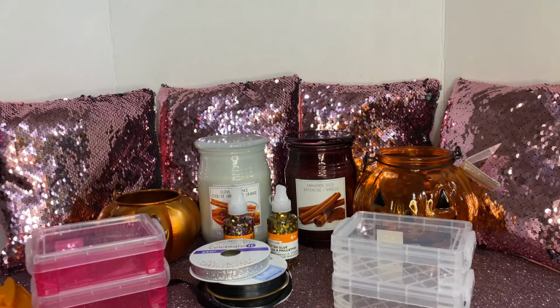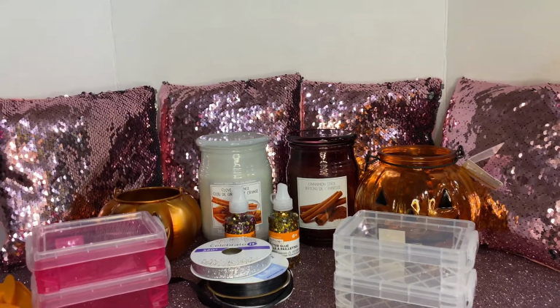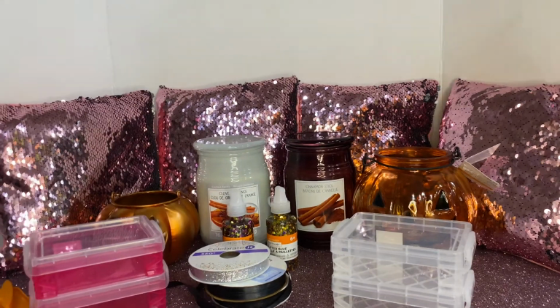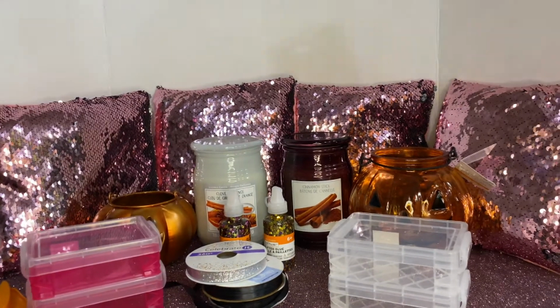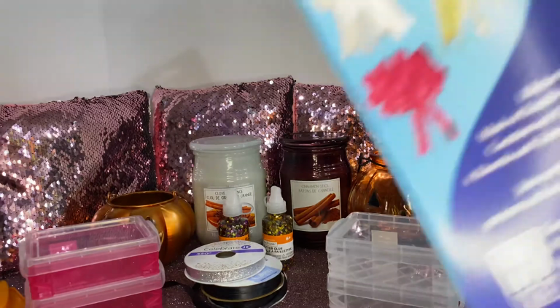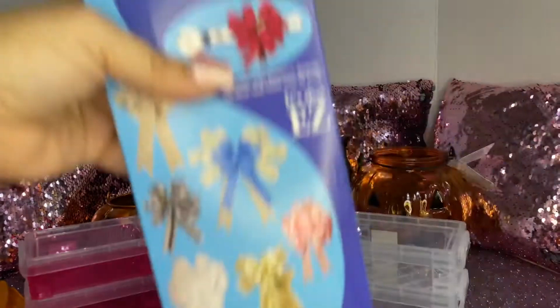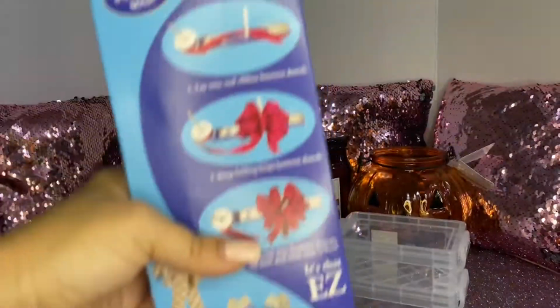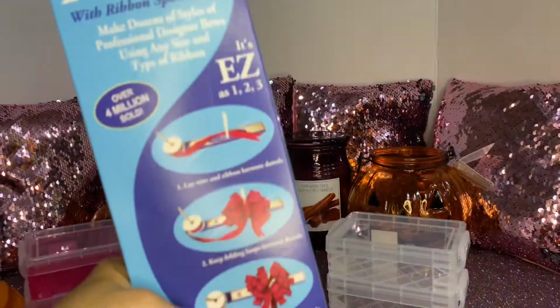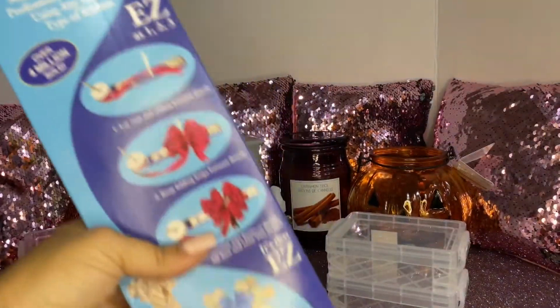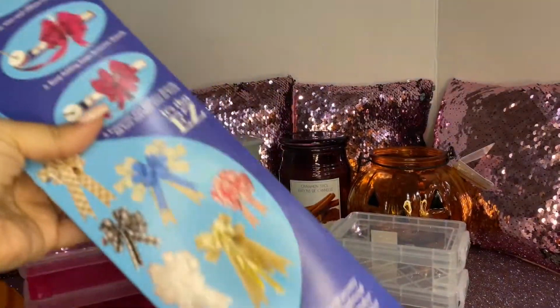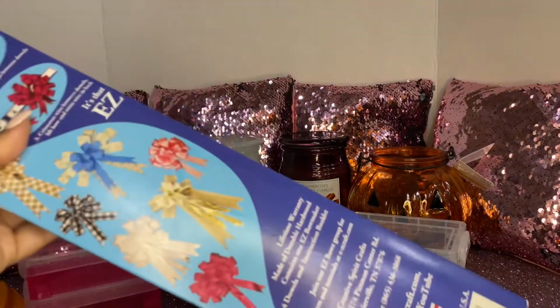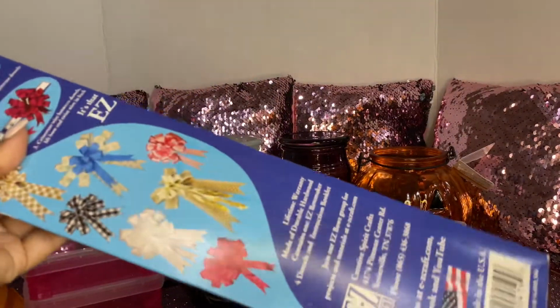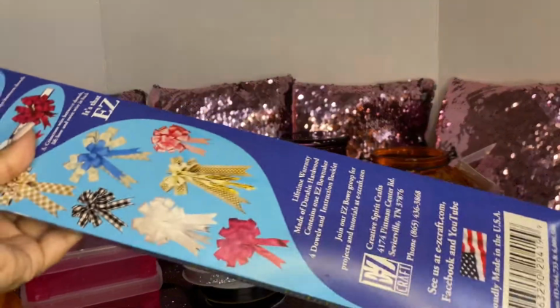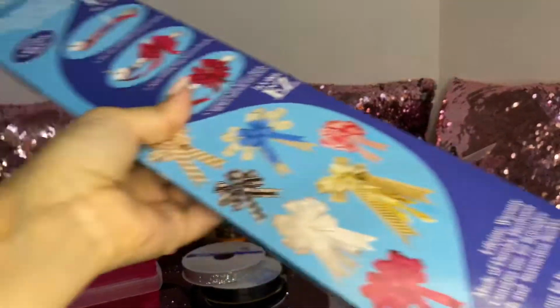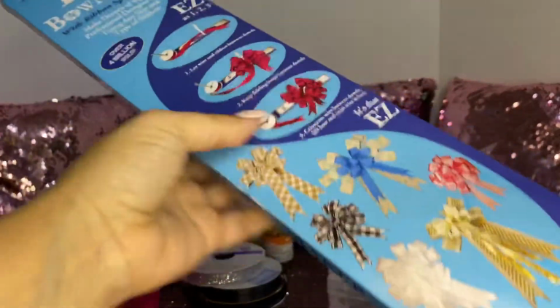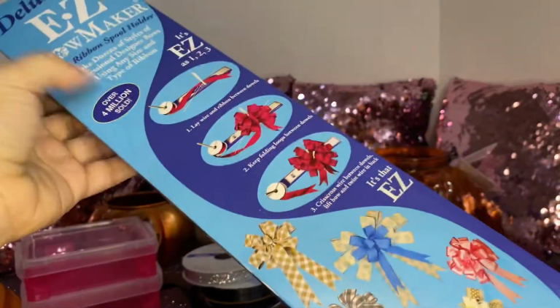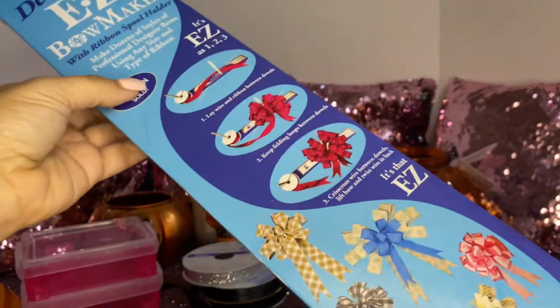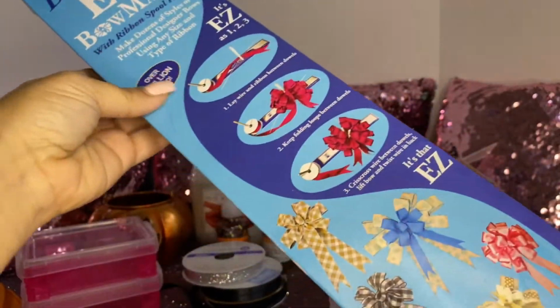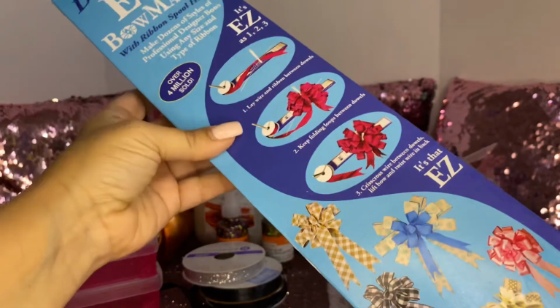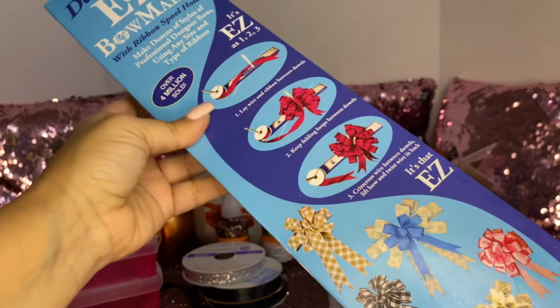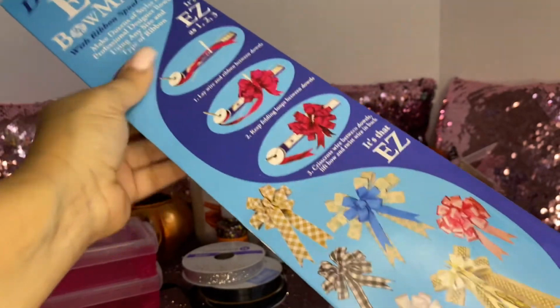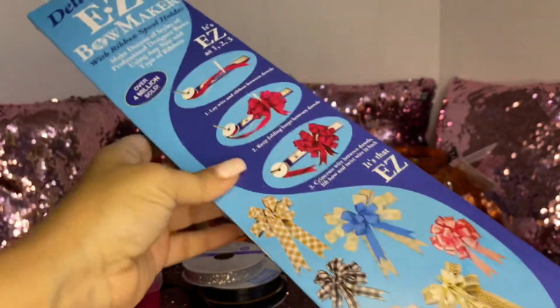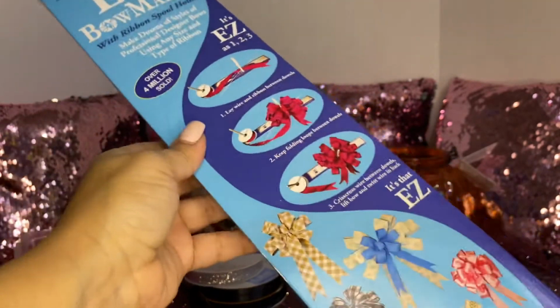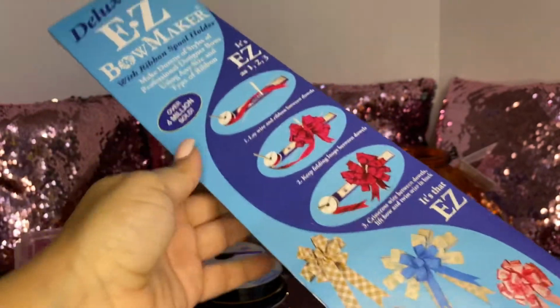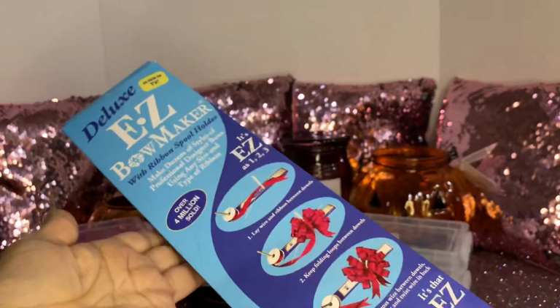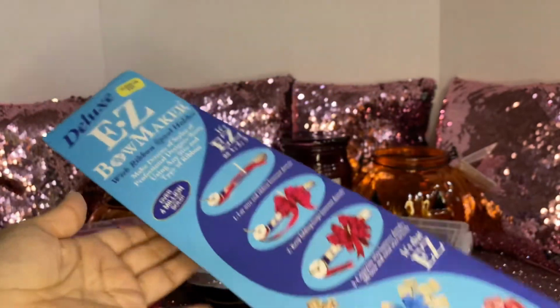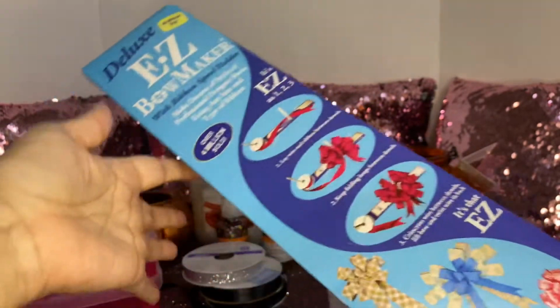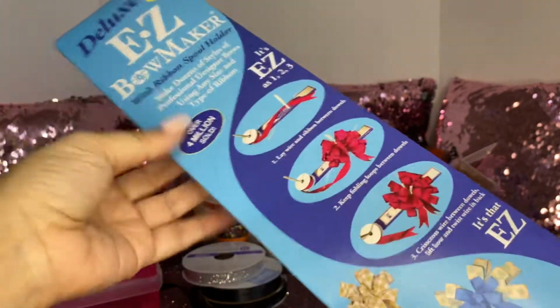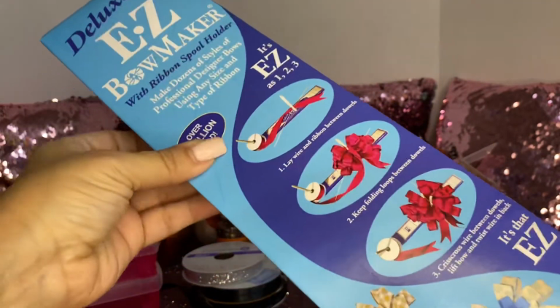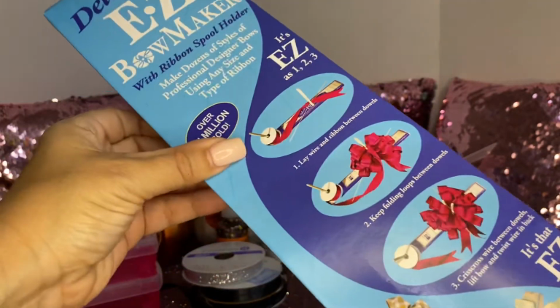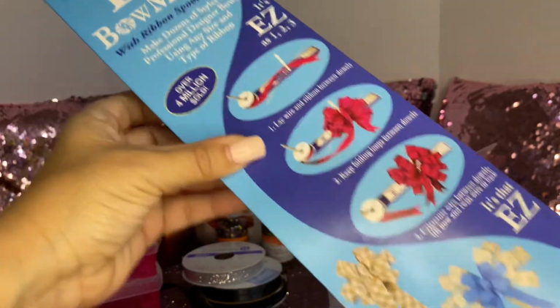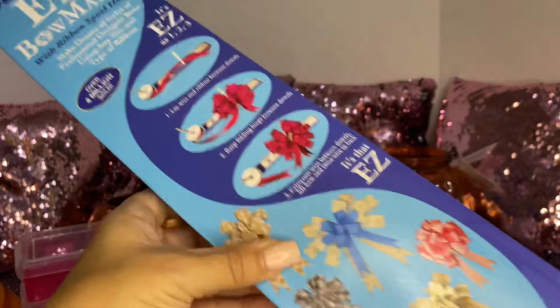Then I picked up the deluxe easy bow maker. I already have this, but I lost one, so I decided to pick another one up. This one was $15.